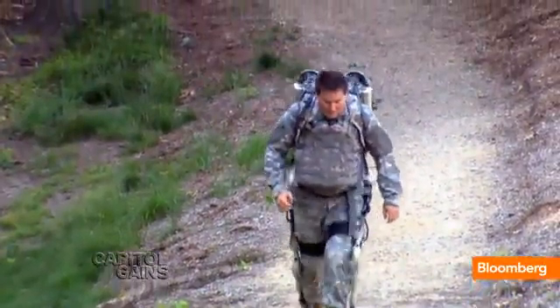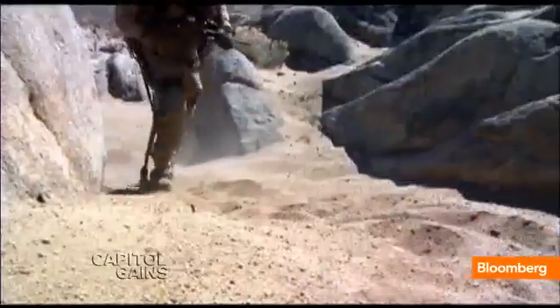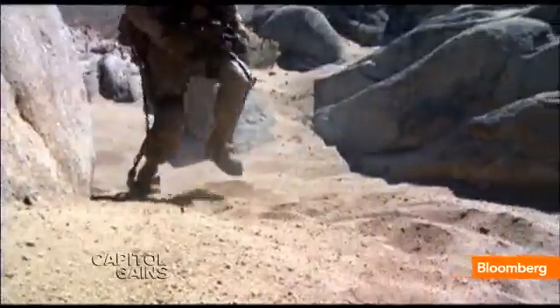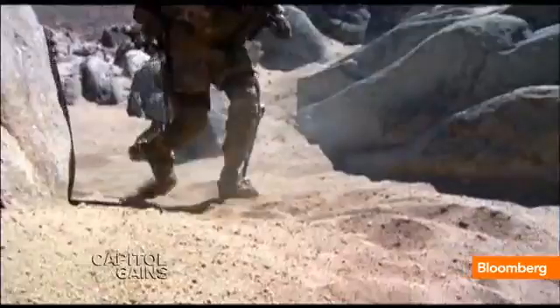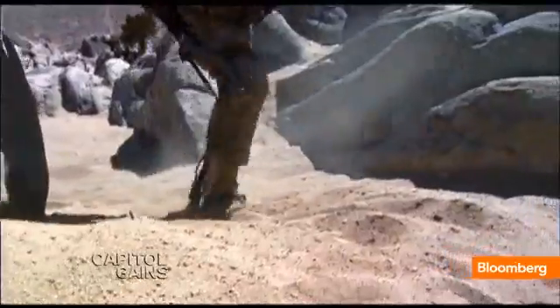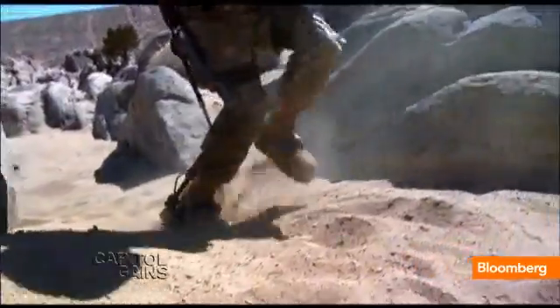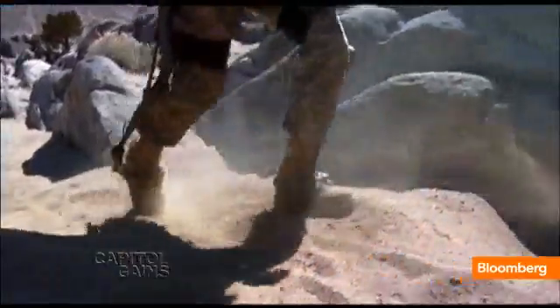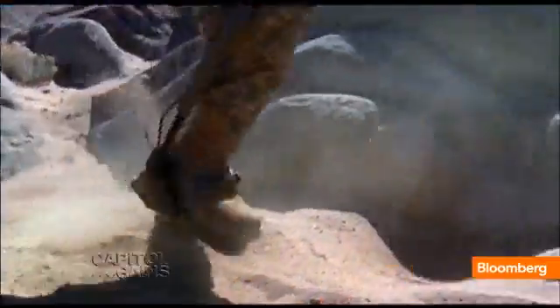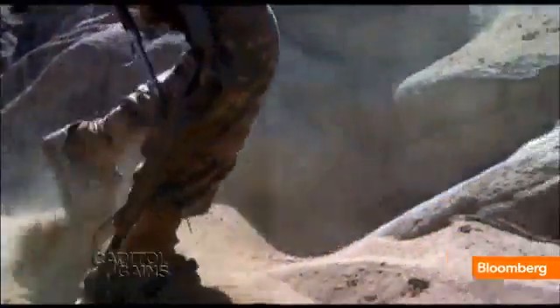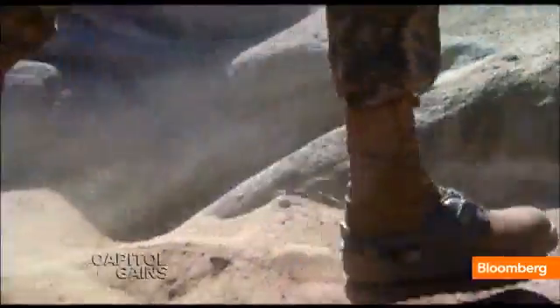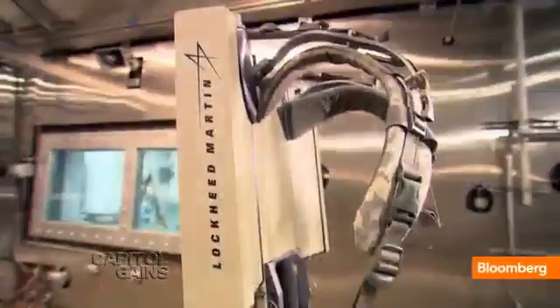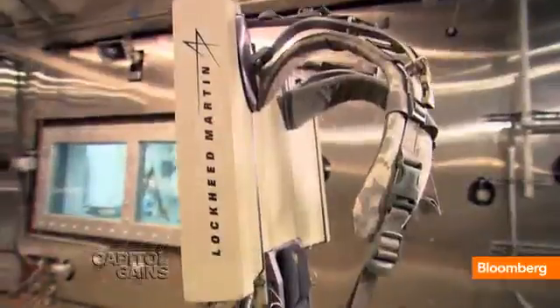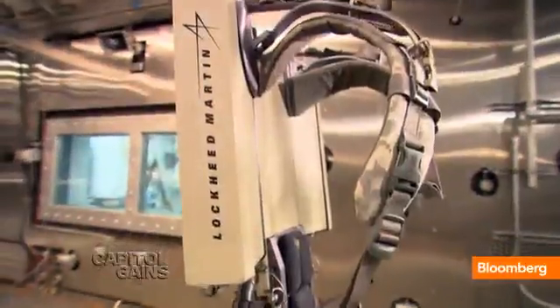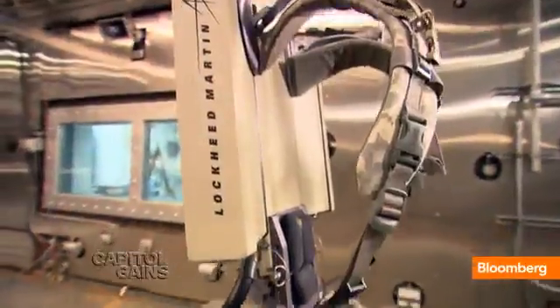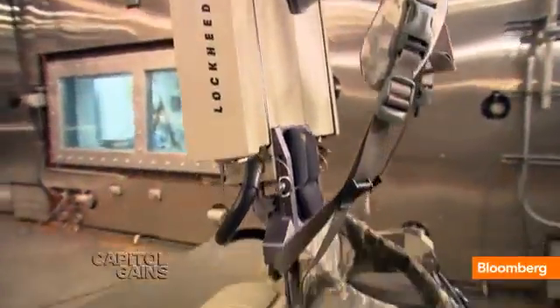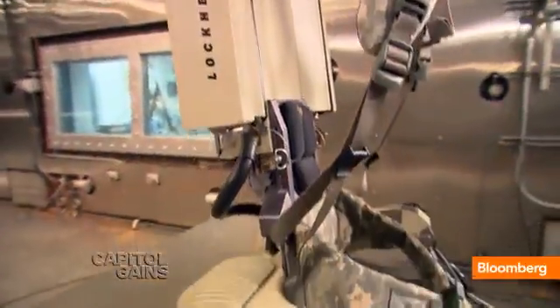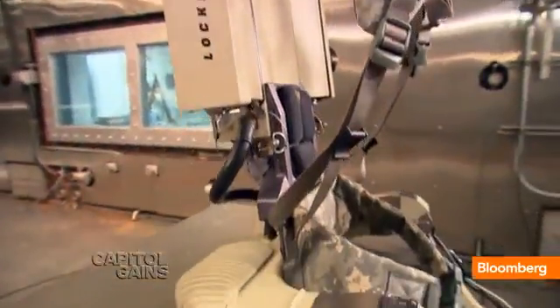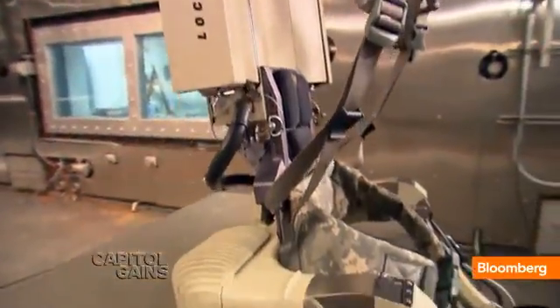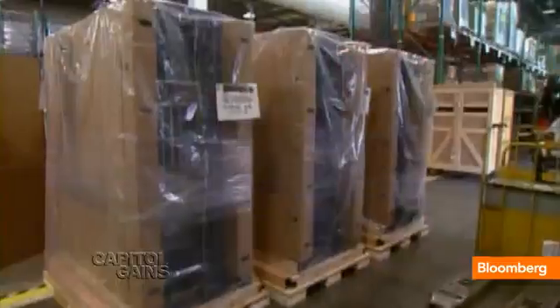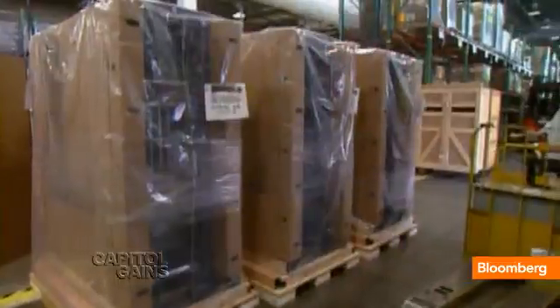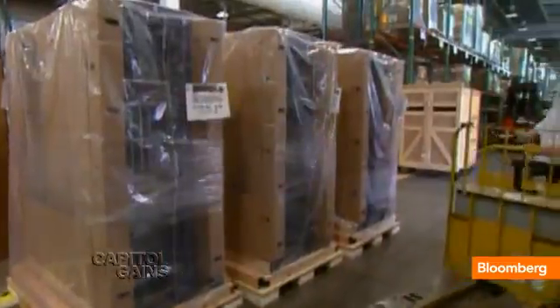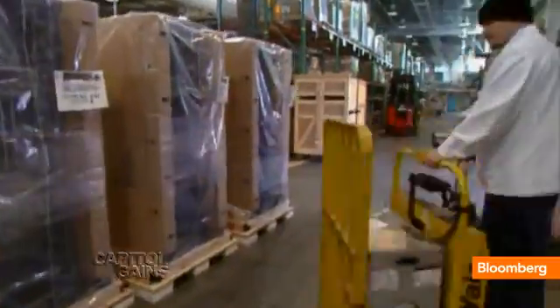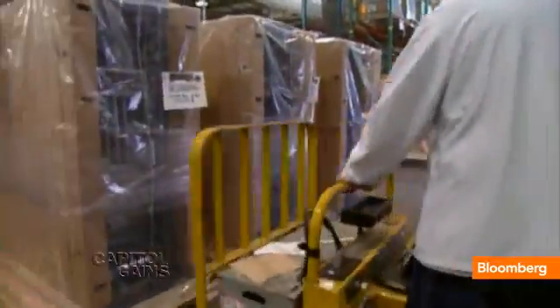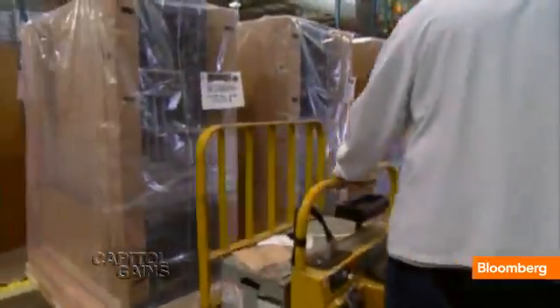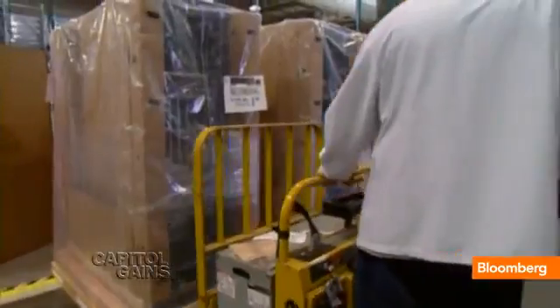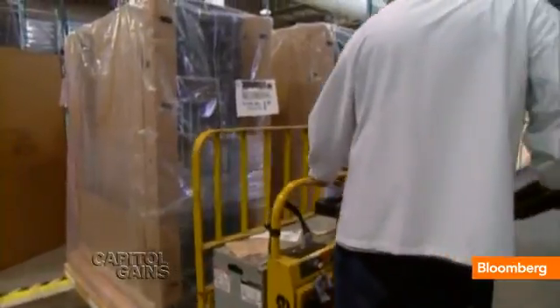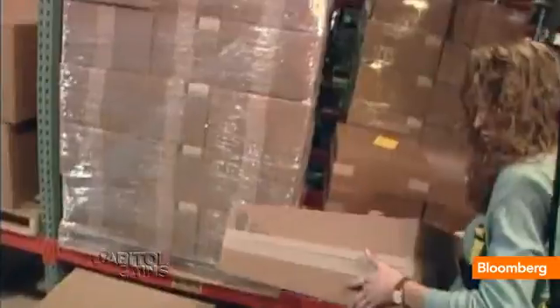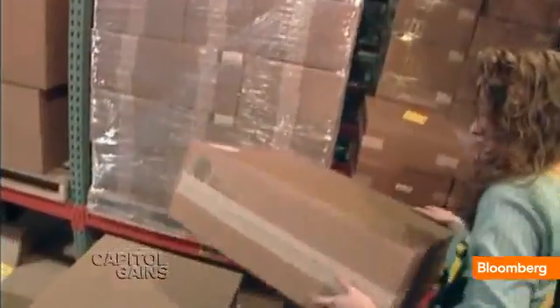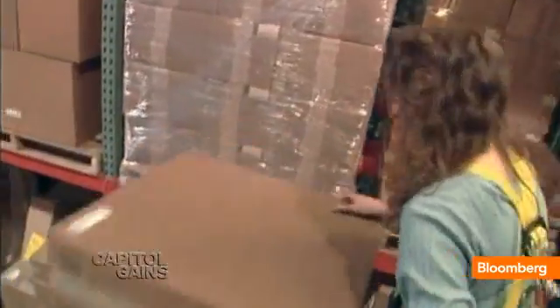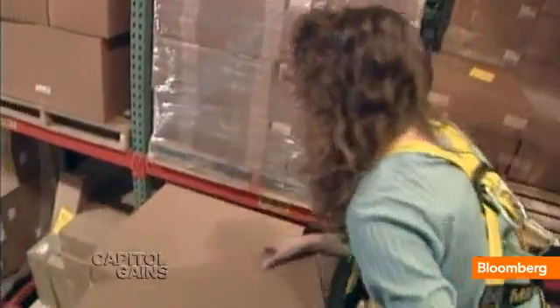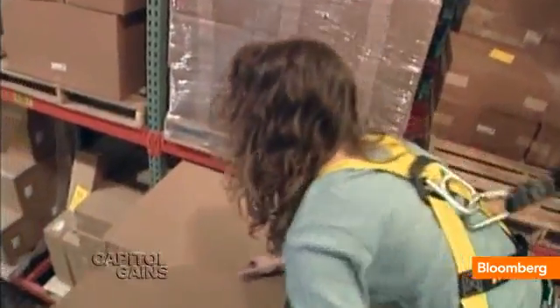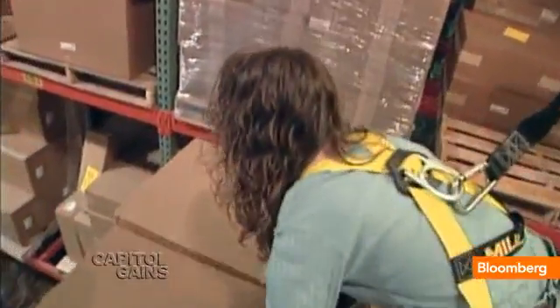the most common non-combat injury. Lockheed sees commercial applications as well, helping assembly line workers hoist heavy loads.